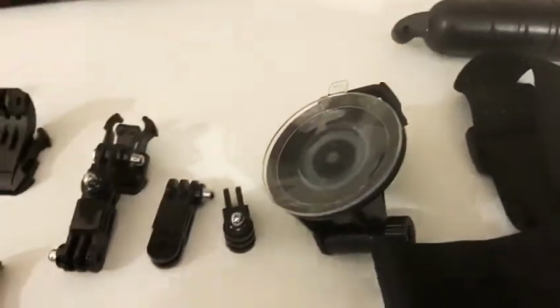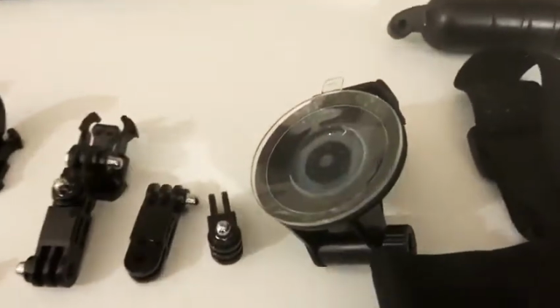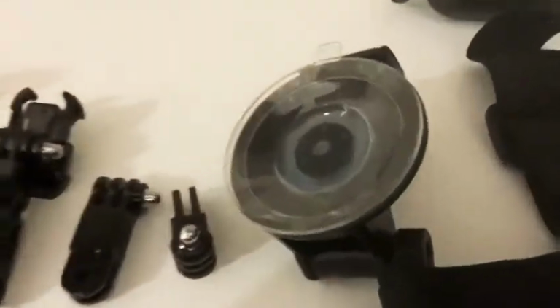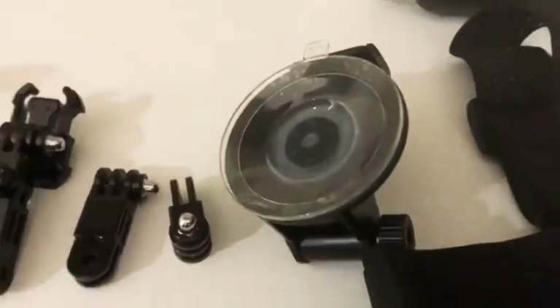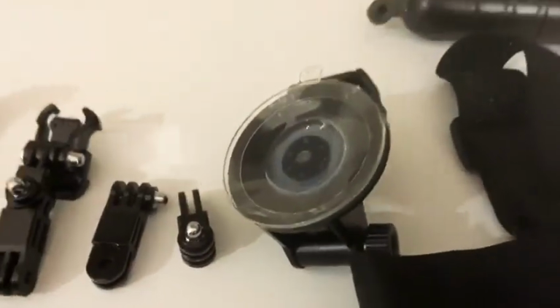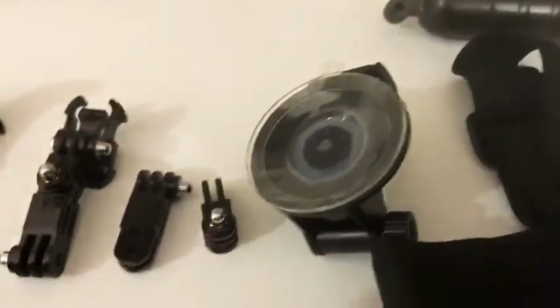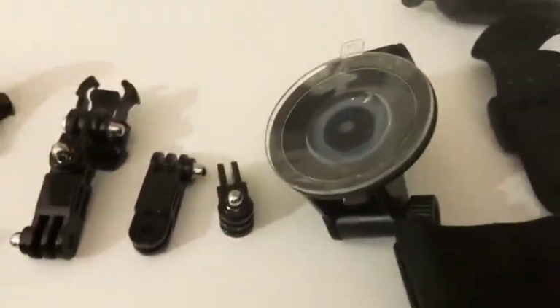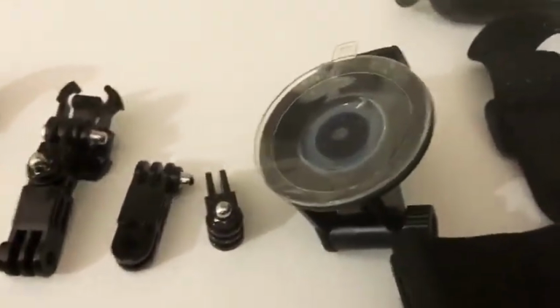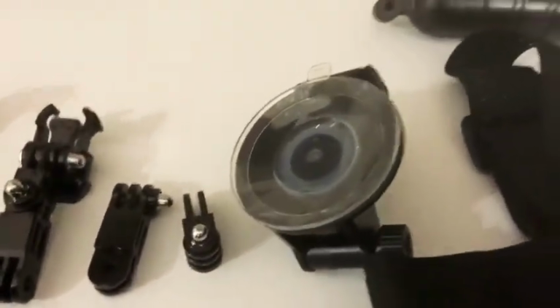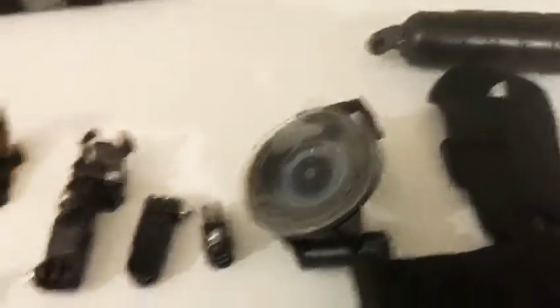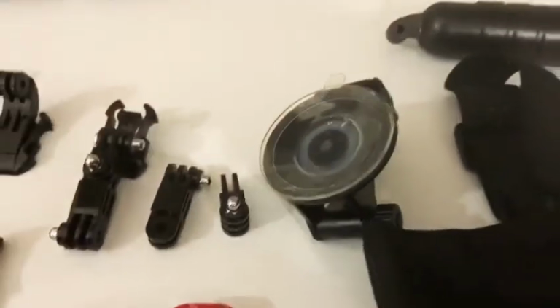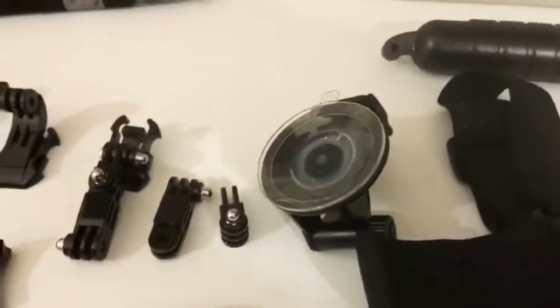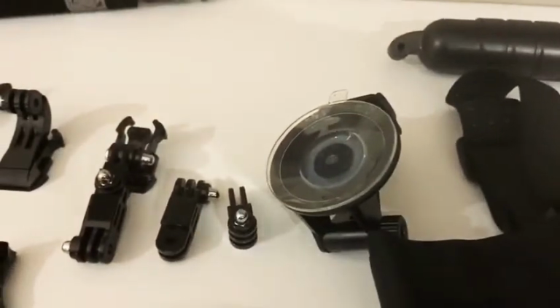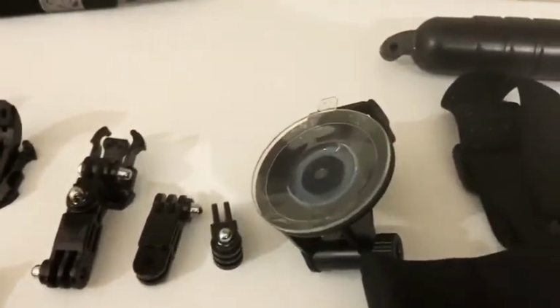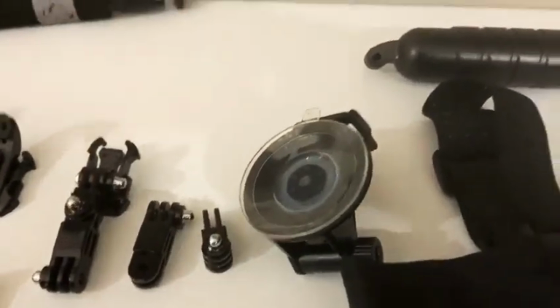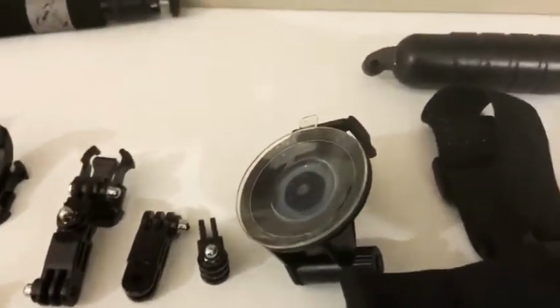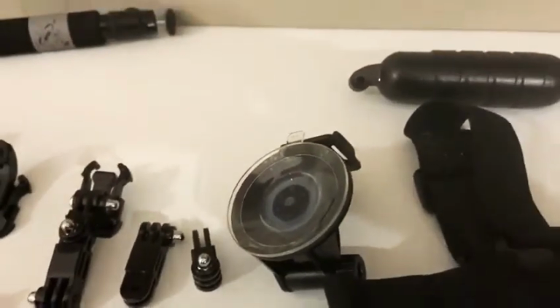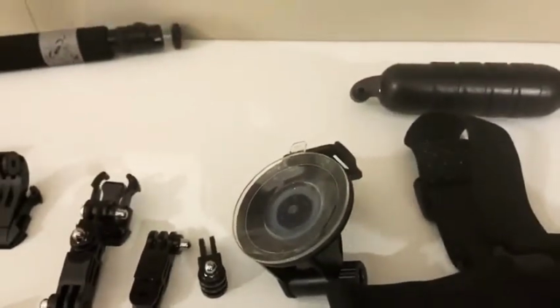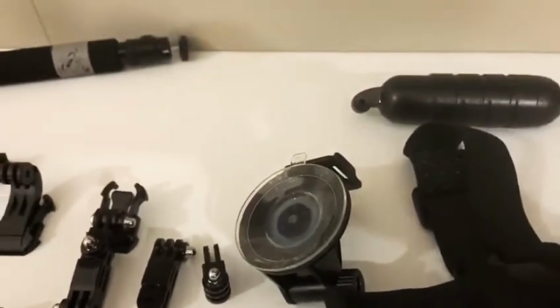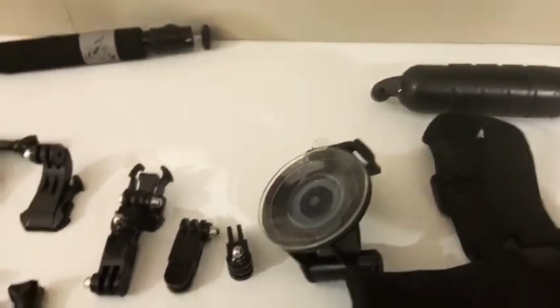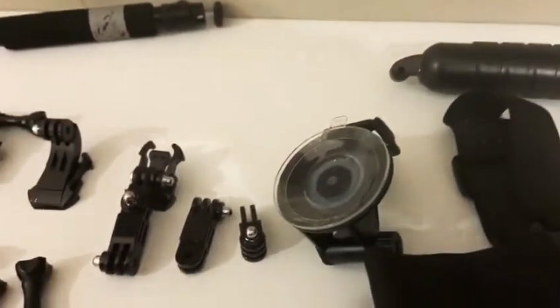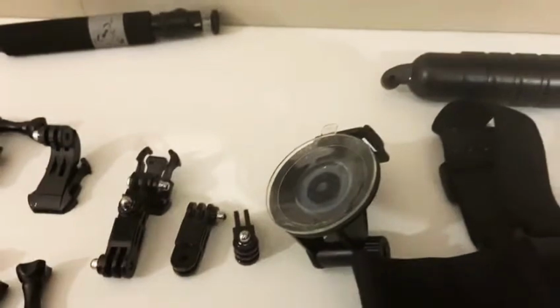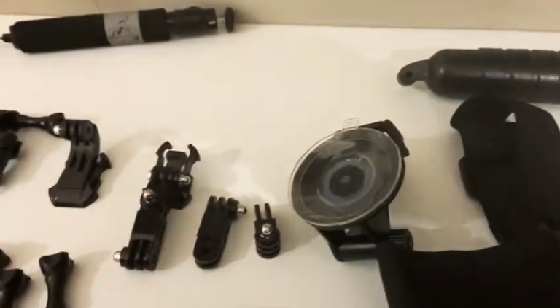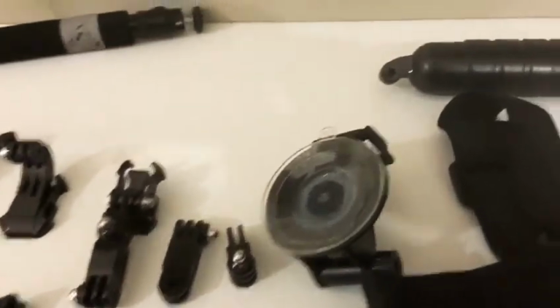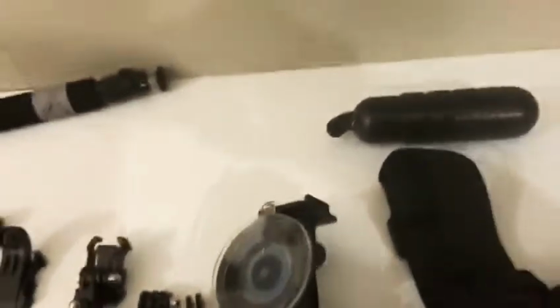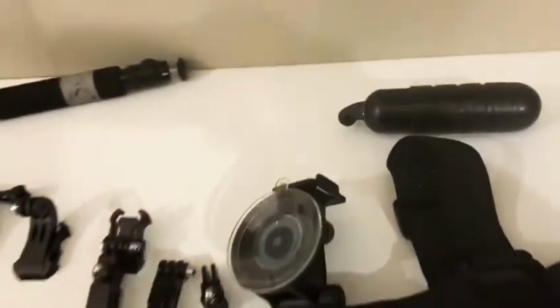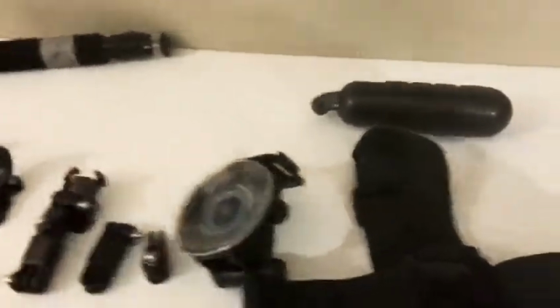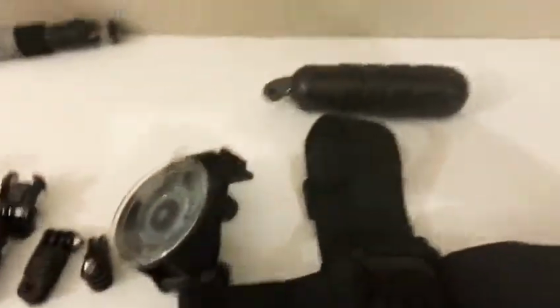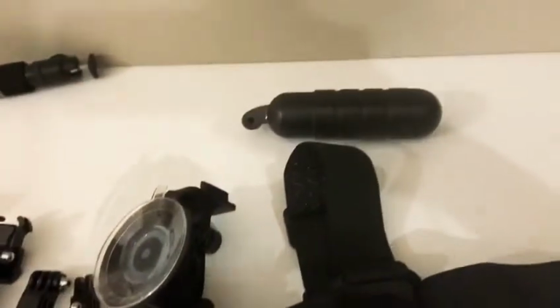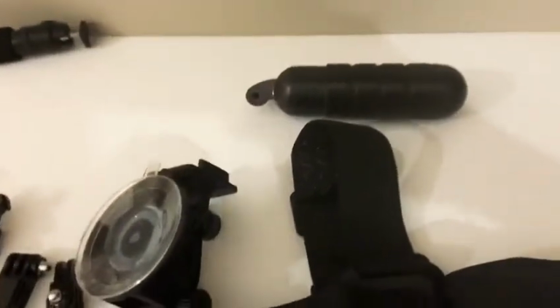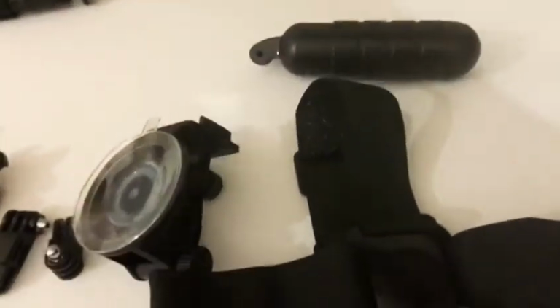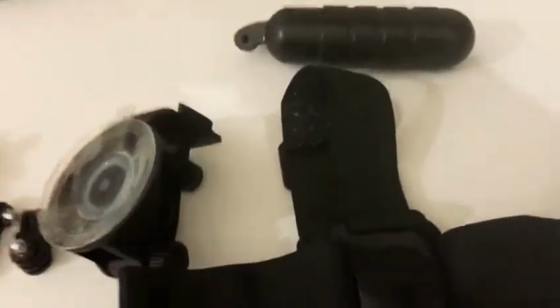I'll probably use the wind deflection mount when I'm driving through scenic woods, so you guys can get a better angle of the roads that I'm using. And sometimes you know there's fantastic picturesque views that I'll be going through.